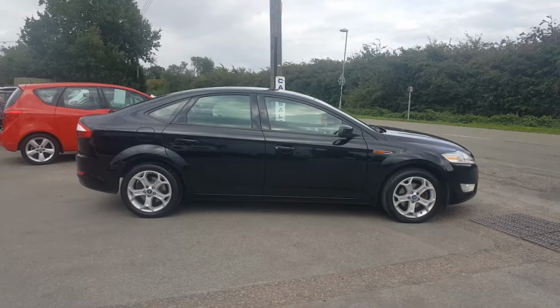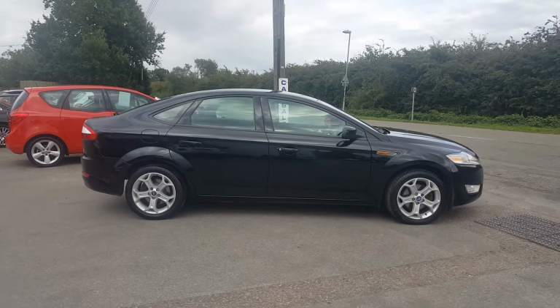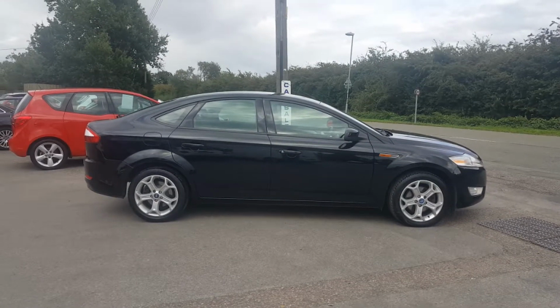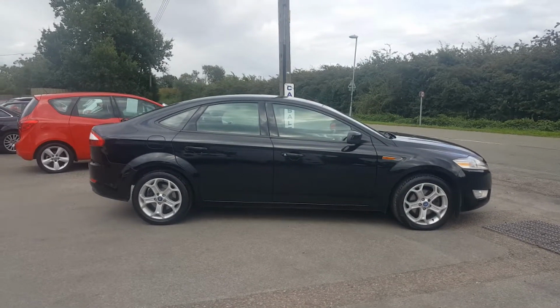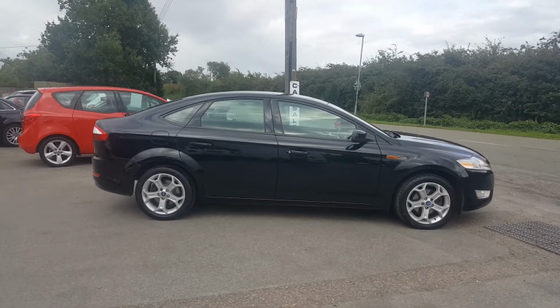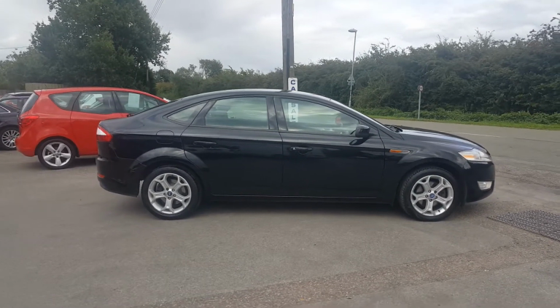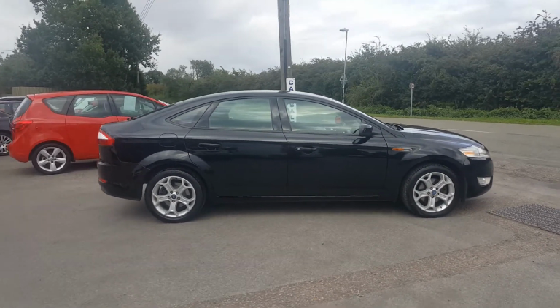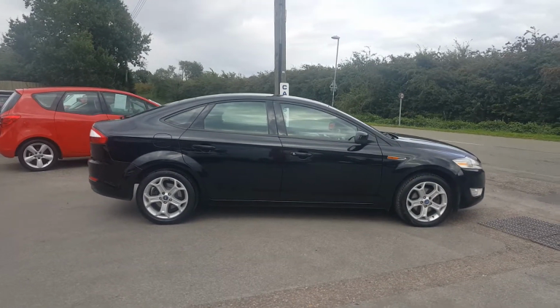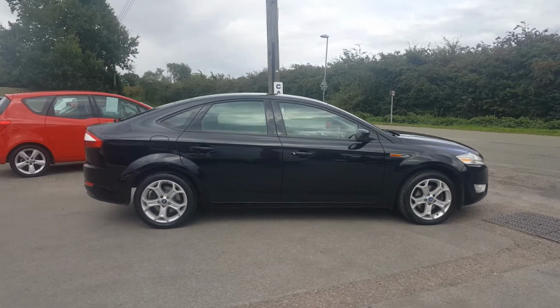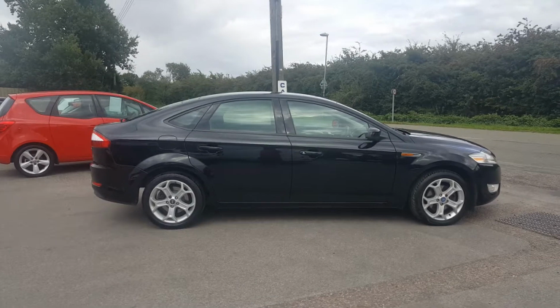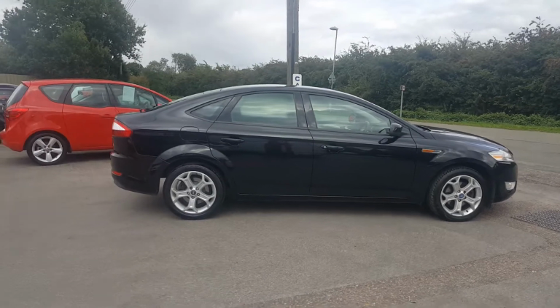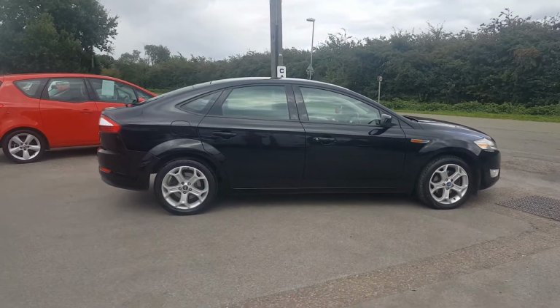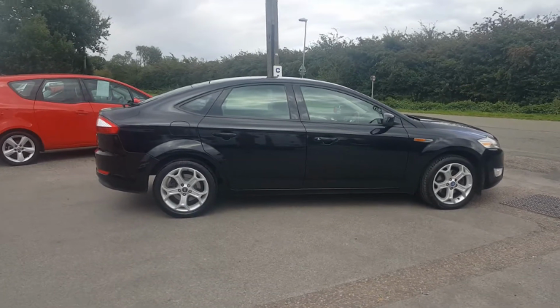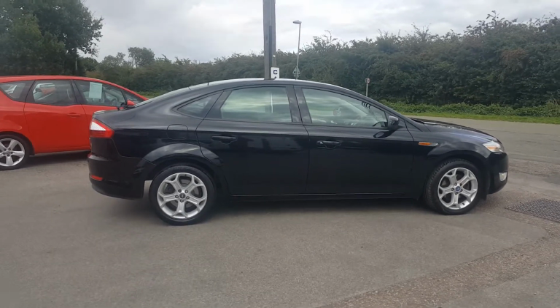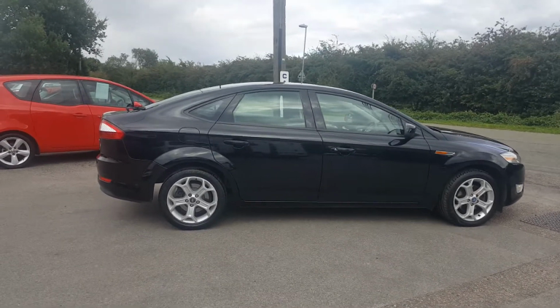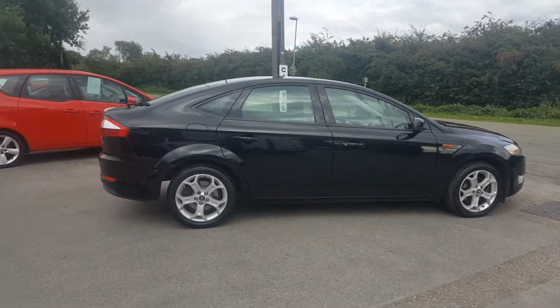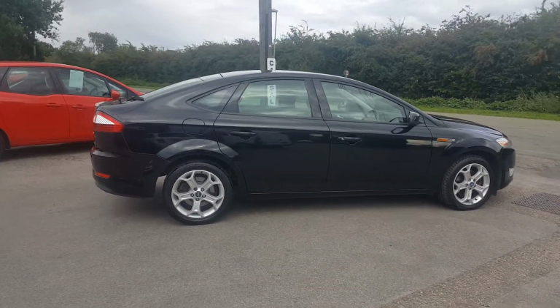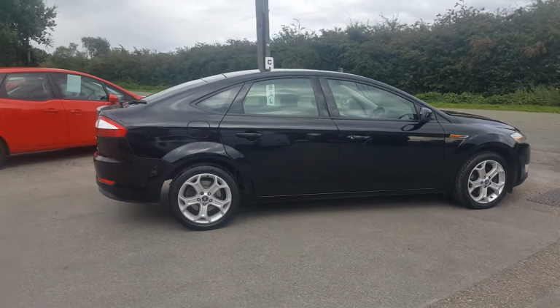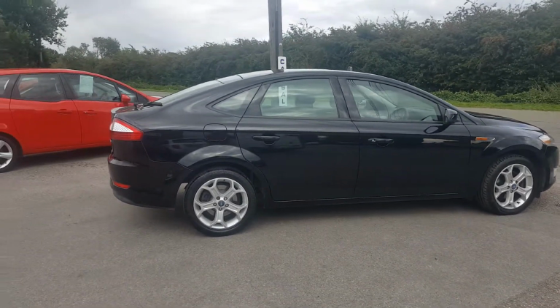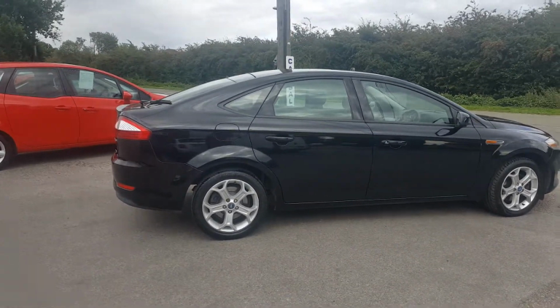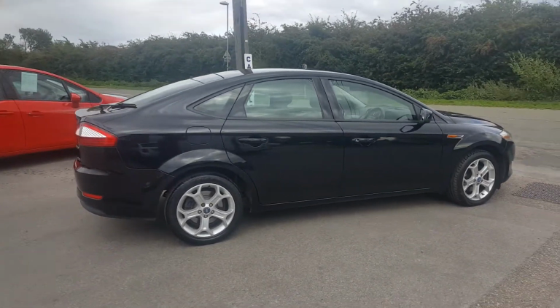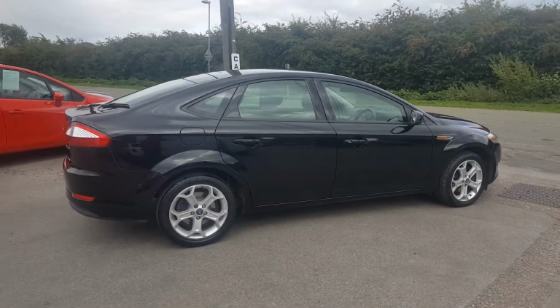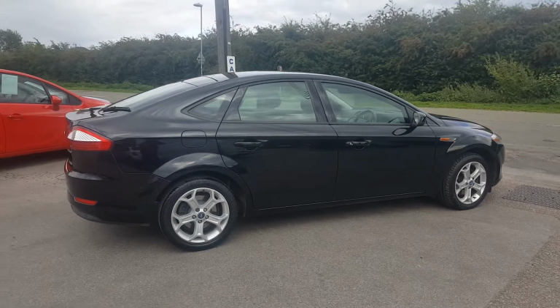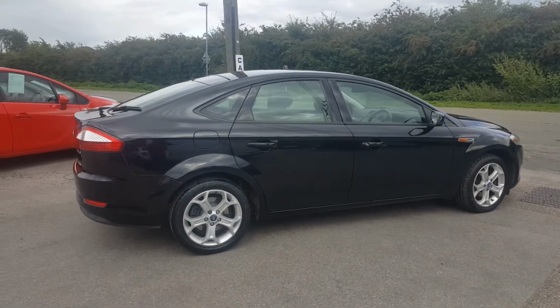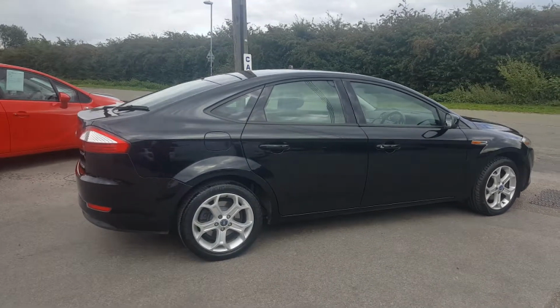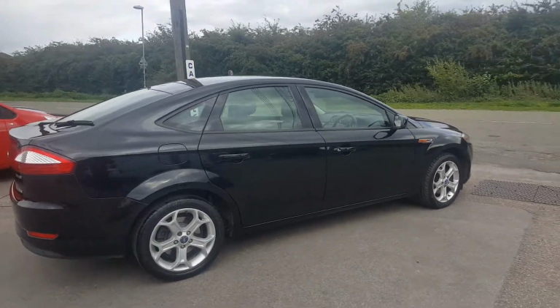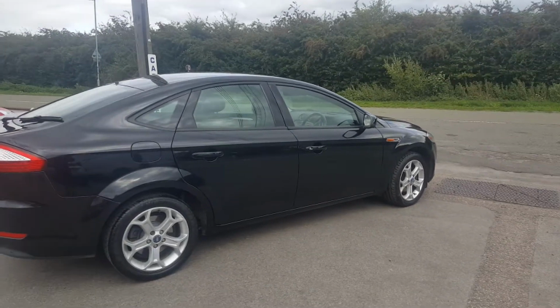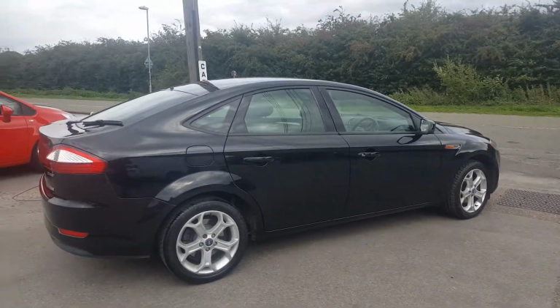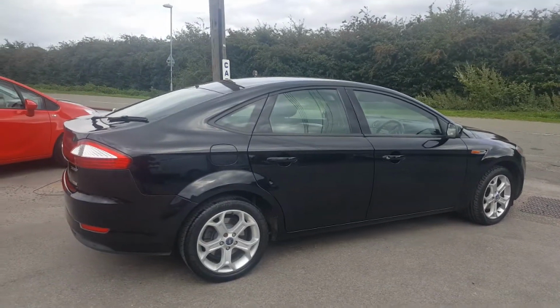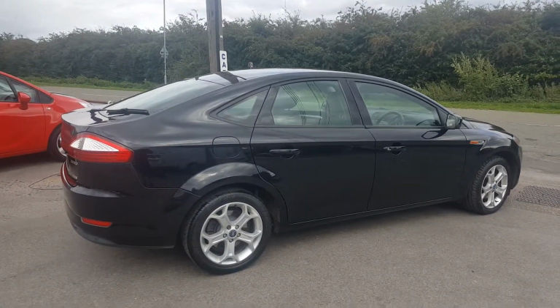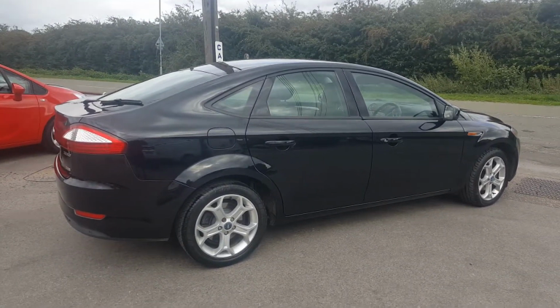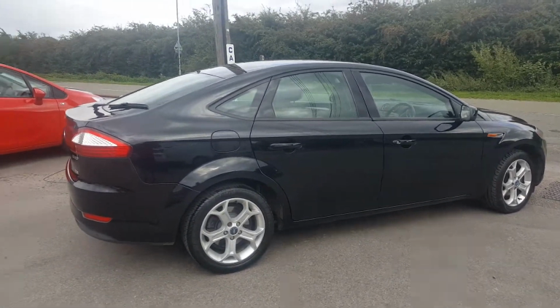The chap has just traded it back in. As you can see, metallic black, 95,000 miles on the clock with a full service history. Rear tires are brand new and it's also got new rear discs and pads on the car as well.